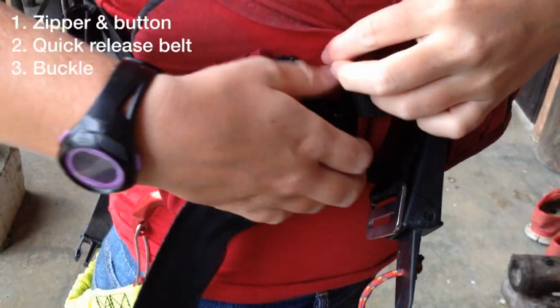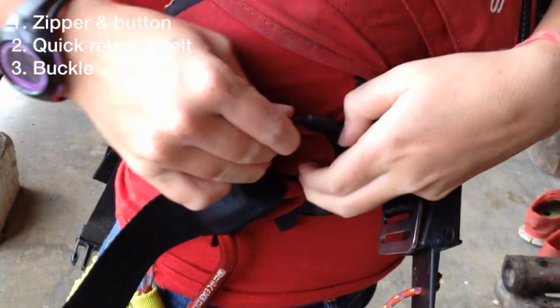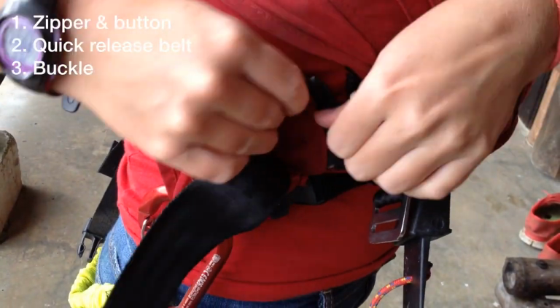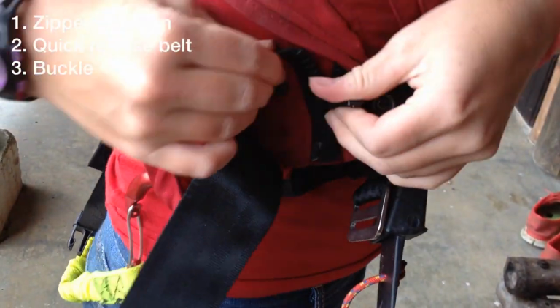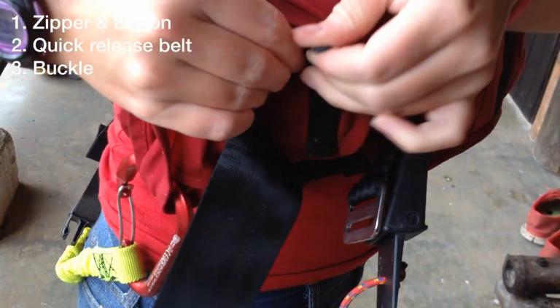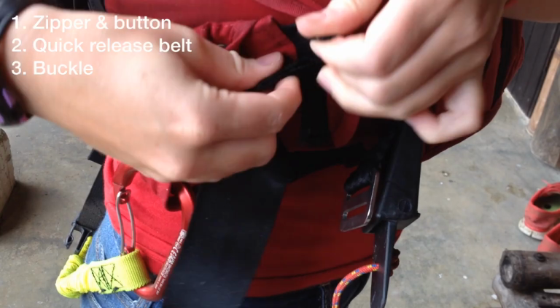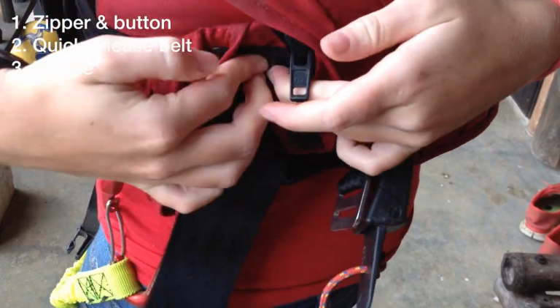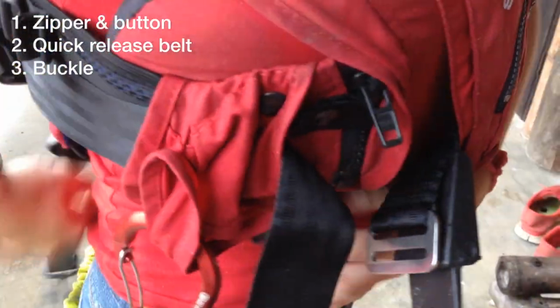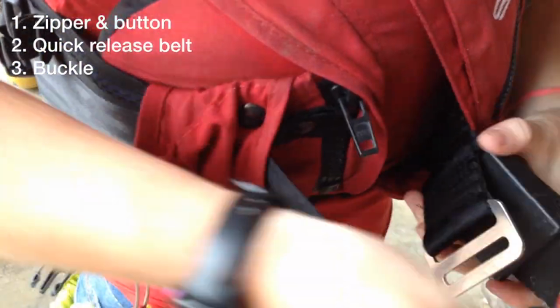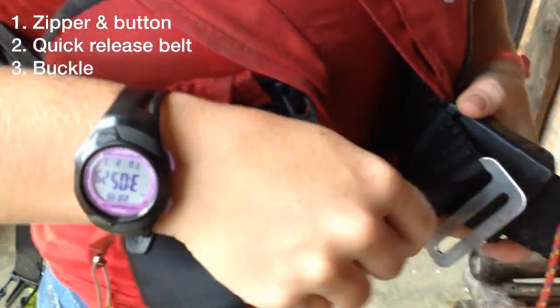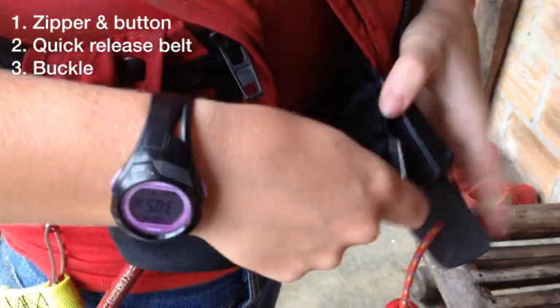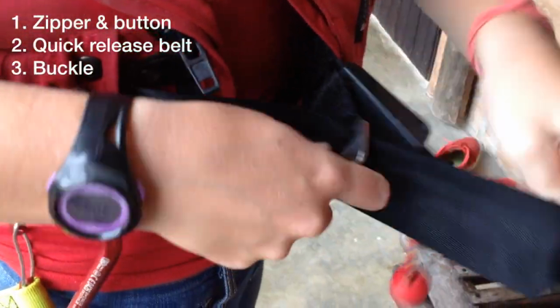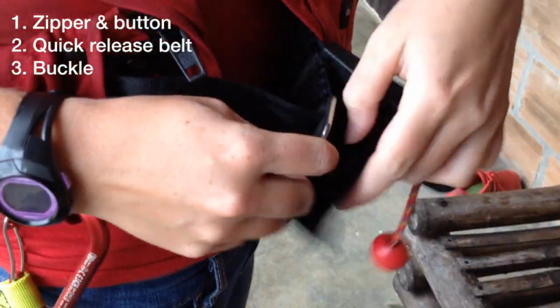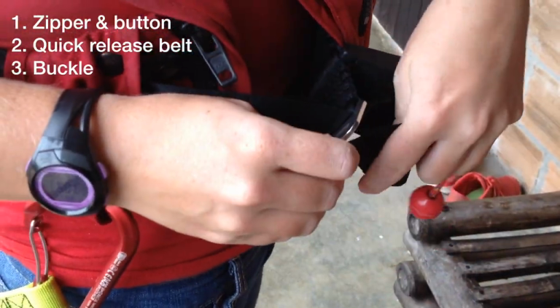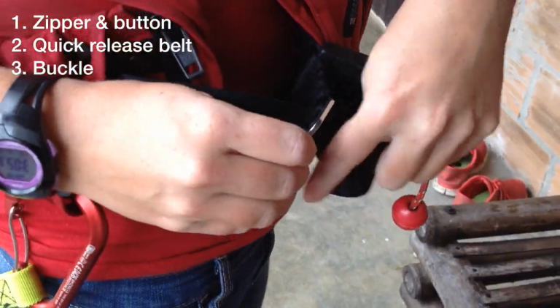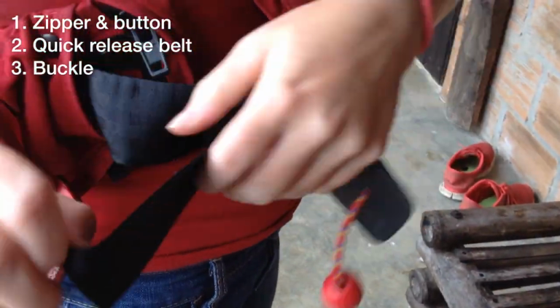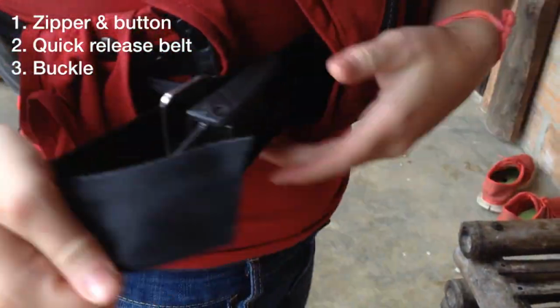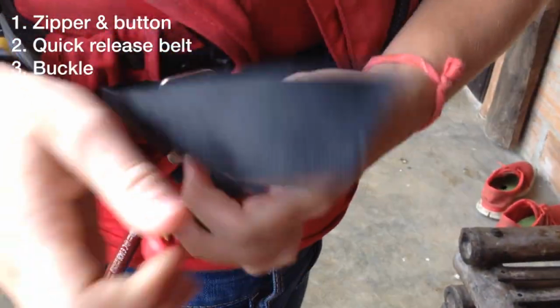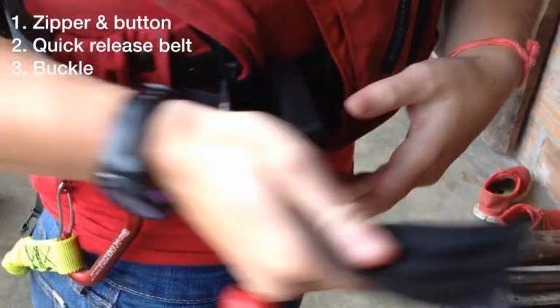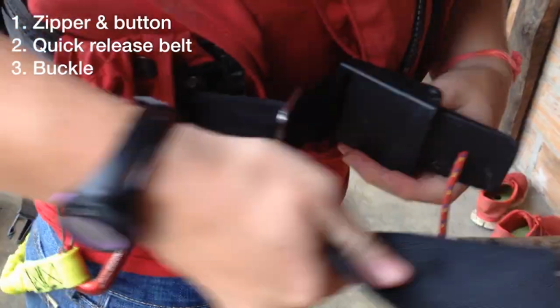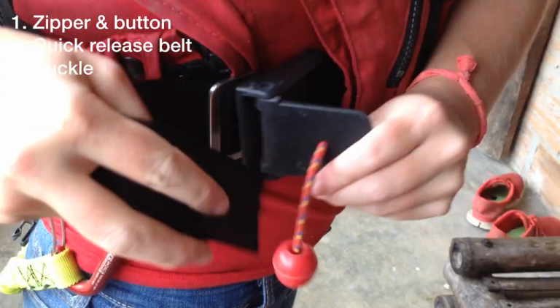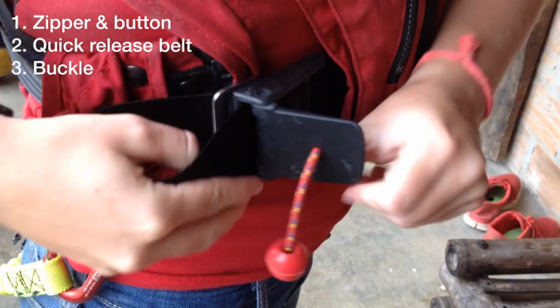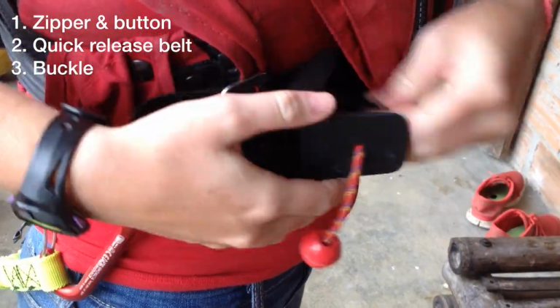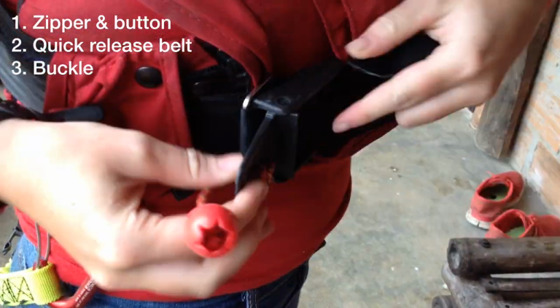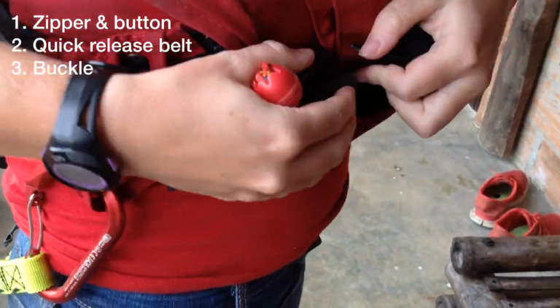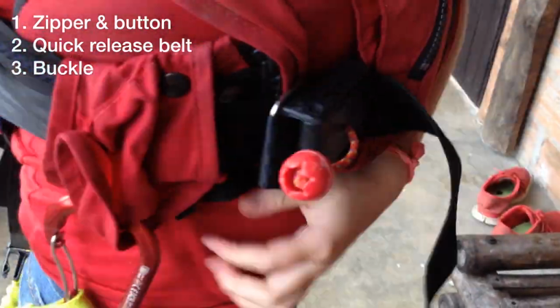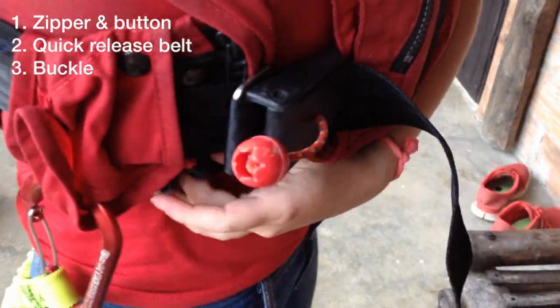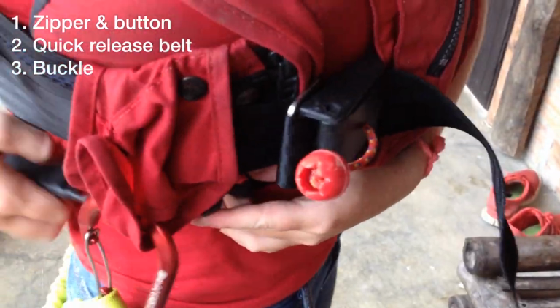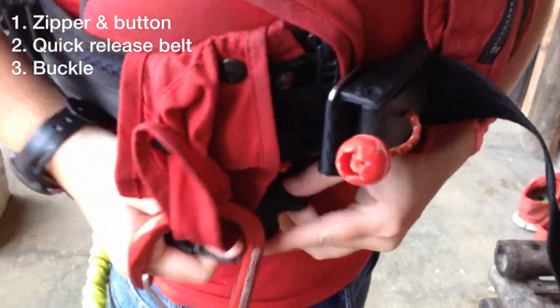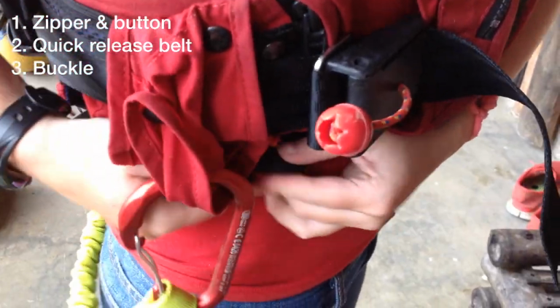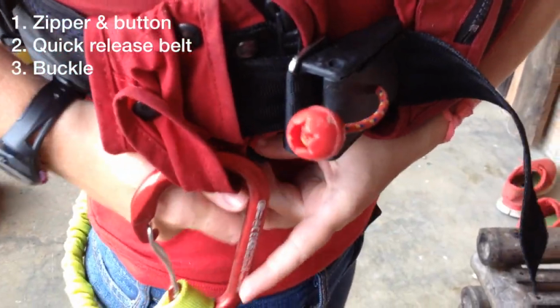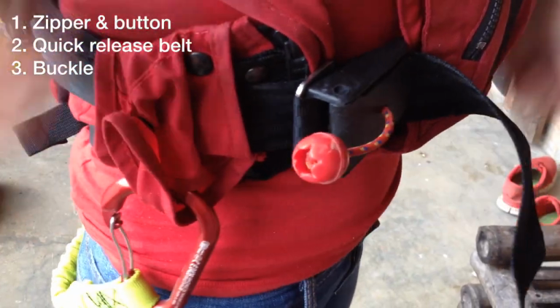Start by doing up the zipper and the button. Next, thread the belt through the quick release. Take note that this quick release system is removable to accommodate any style of kayaking. Lastly, do up the buckle at the bottom of the jacket.